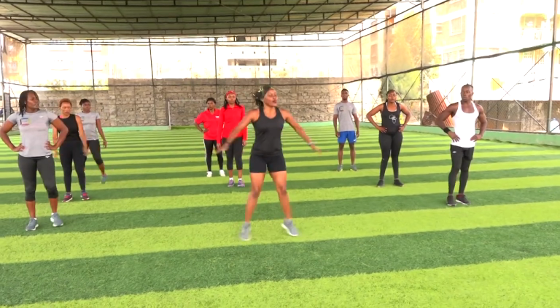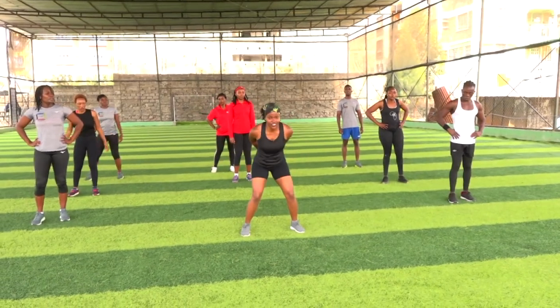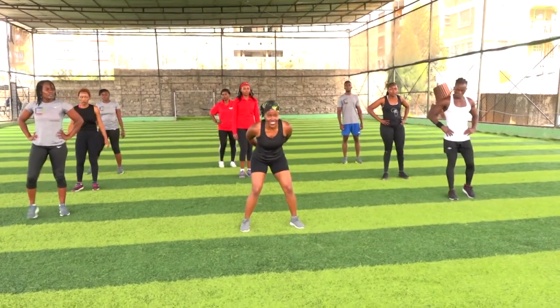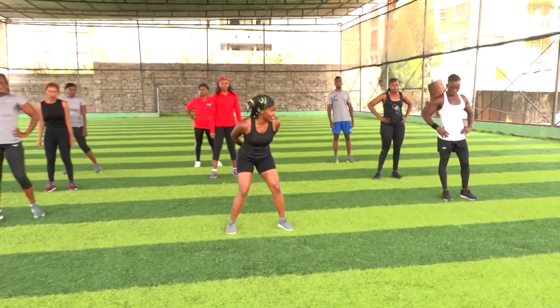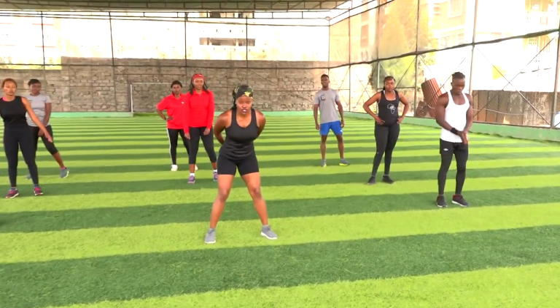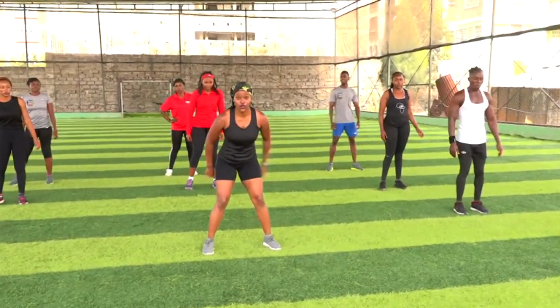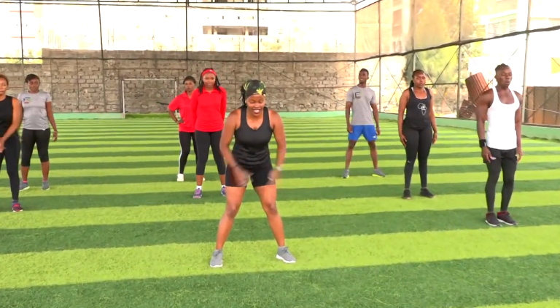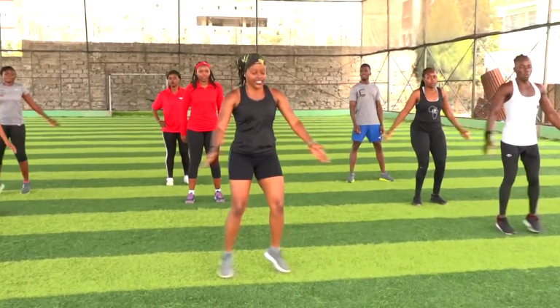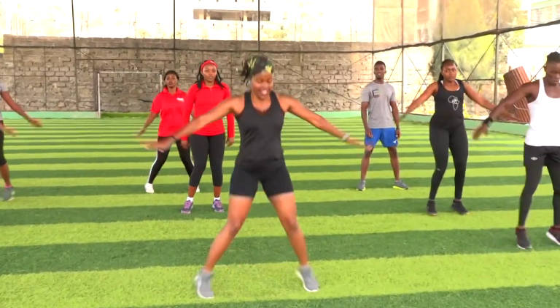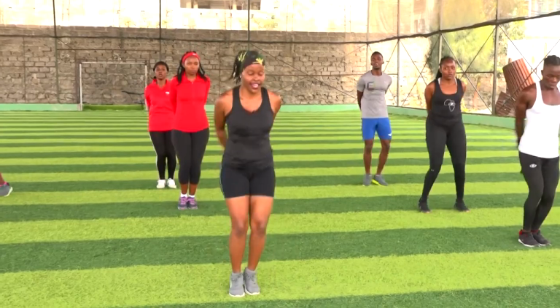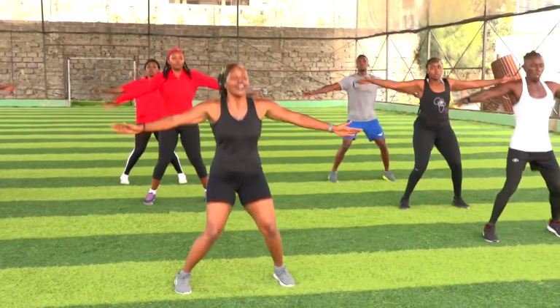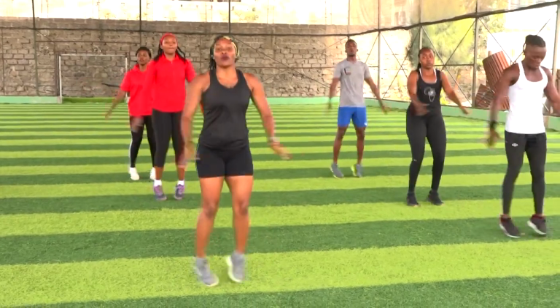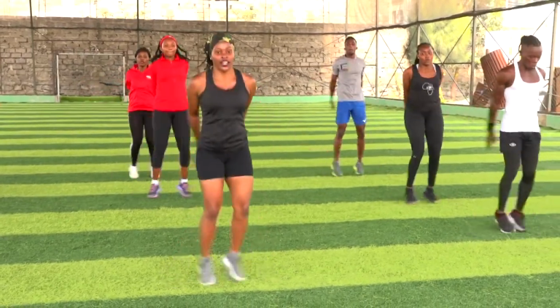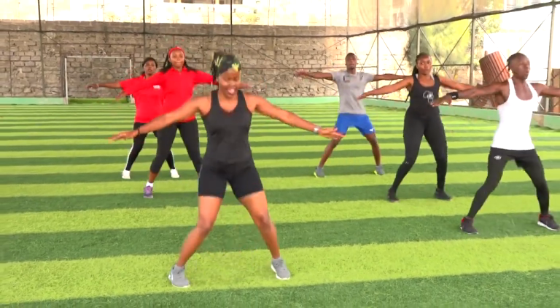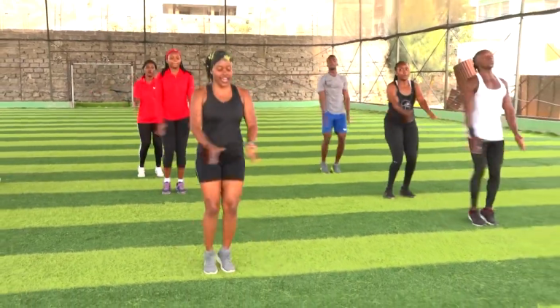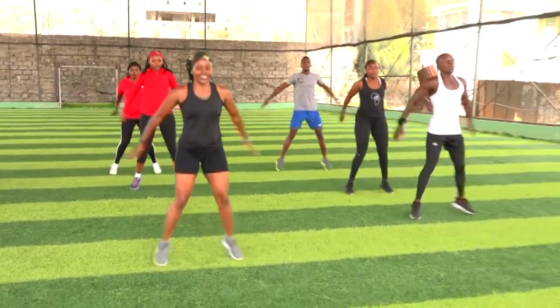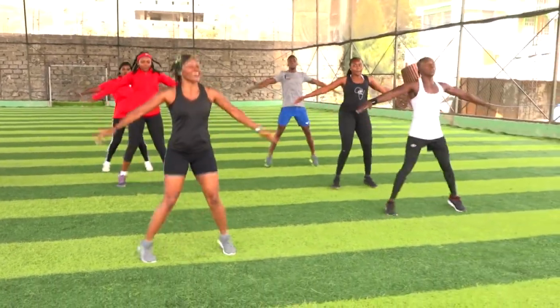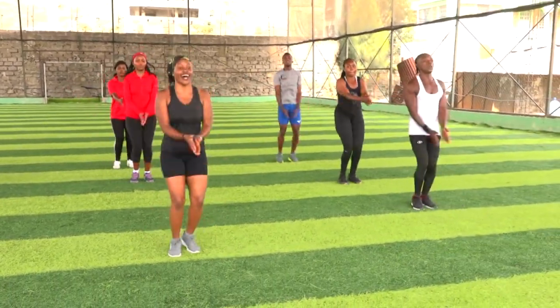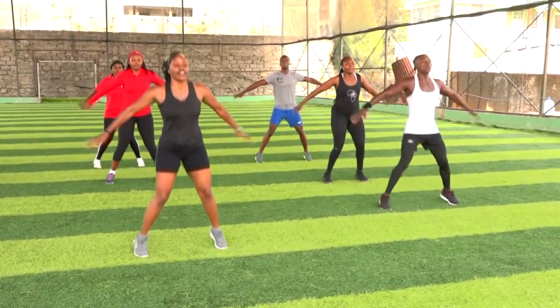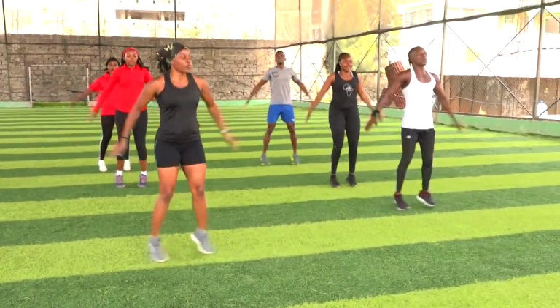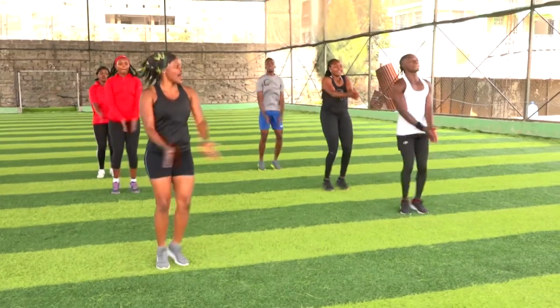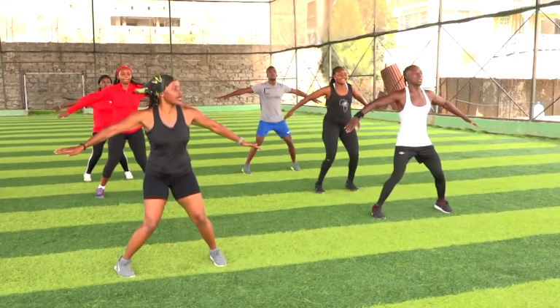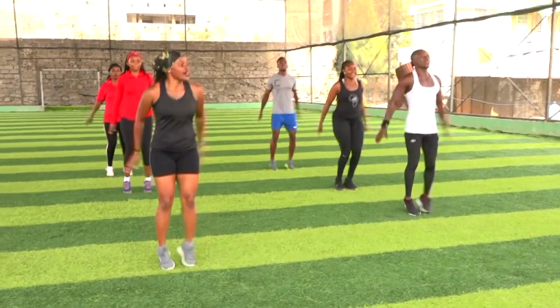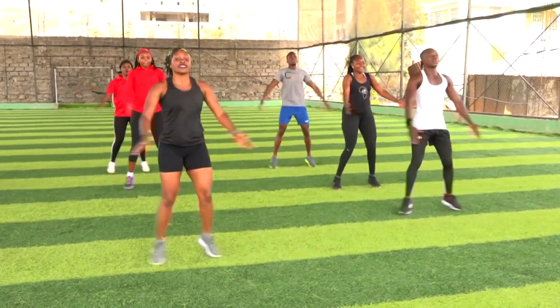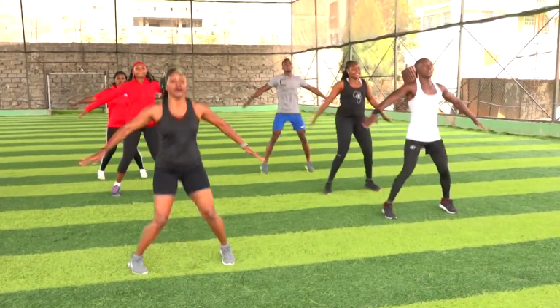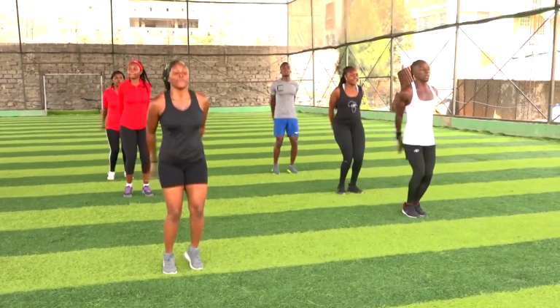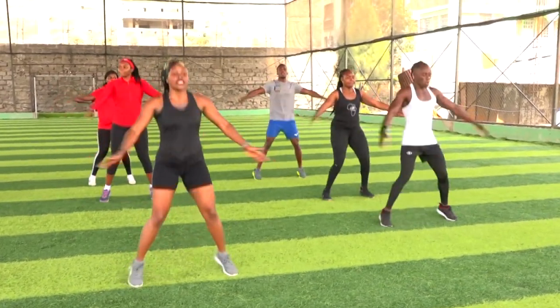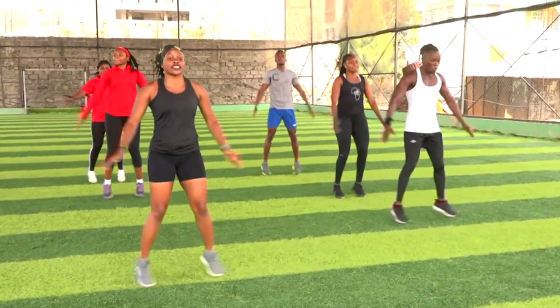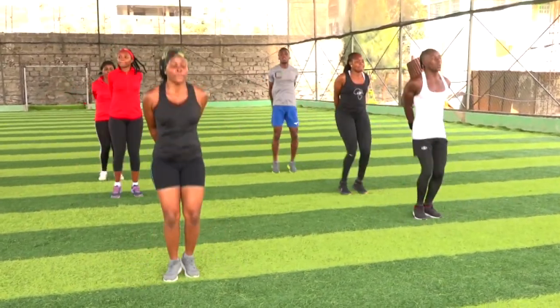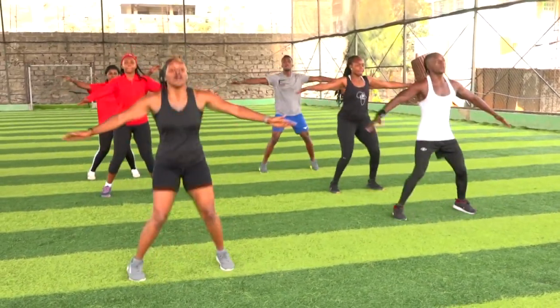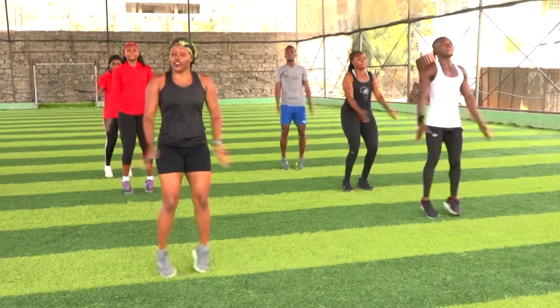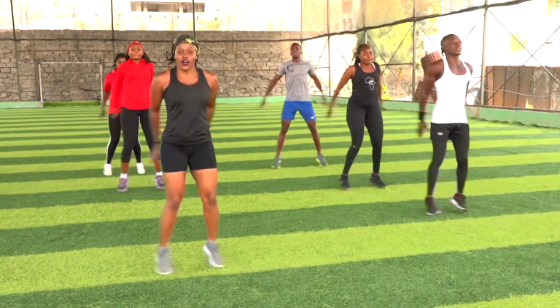Coordinate. In three, two, one — let's go. Ten, nine, eight, seven, six, five. Keep the focus.